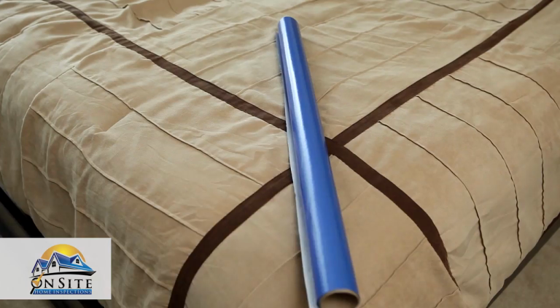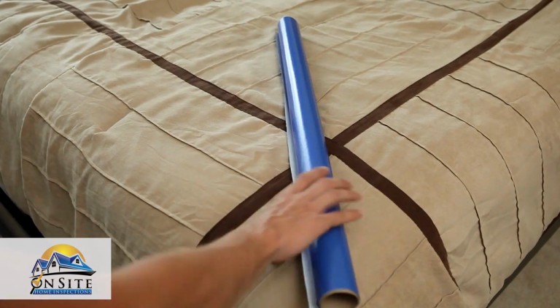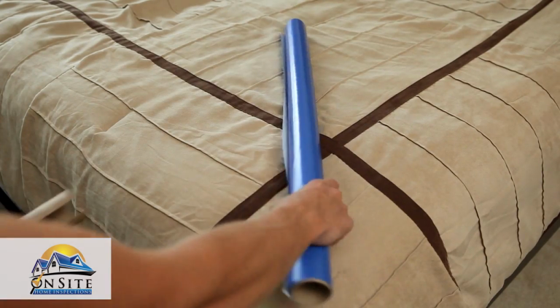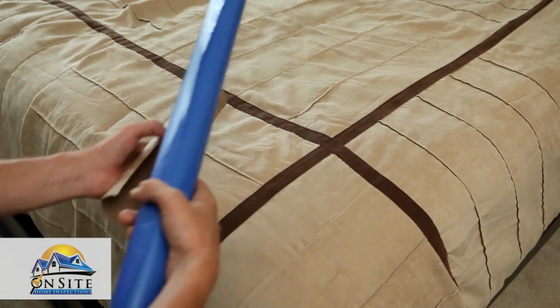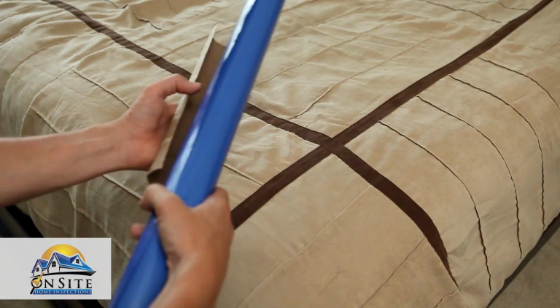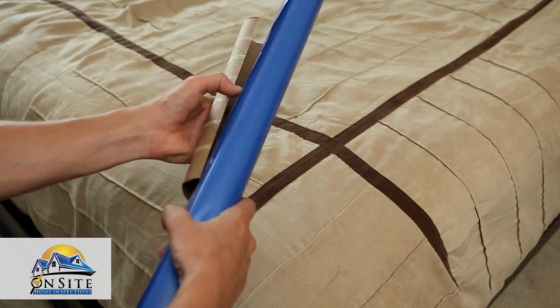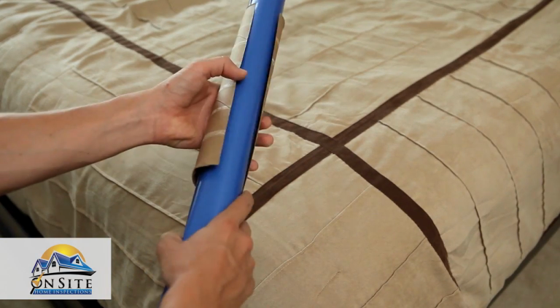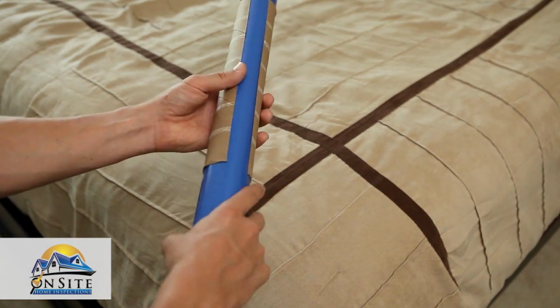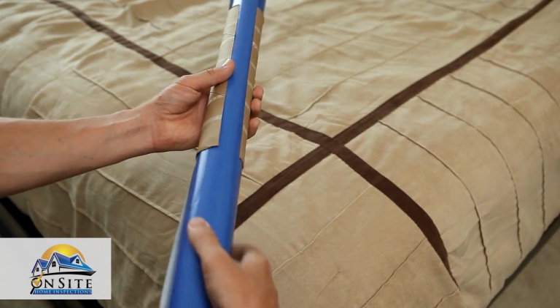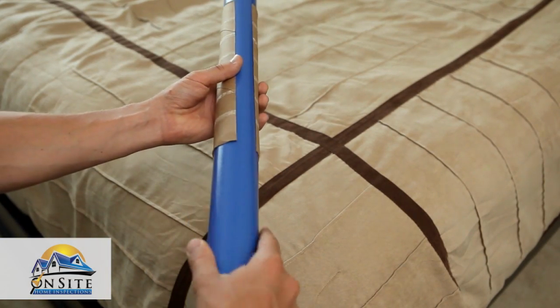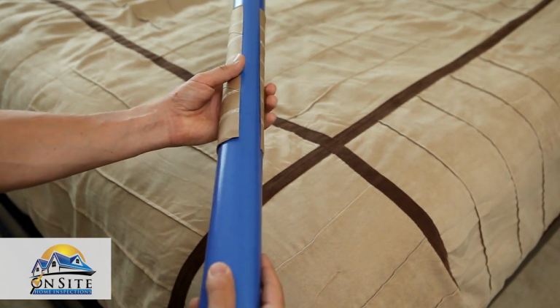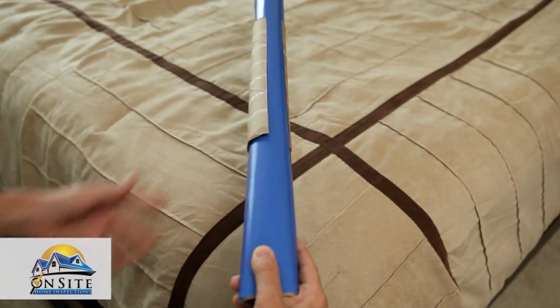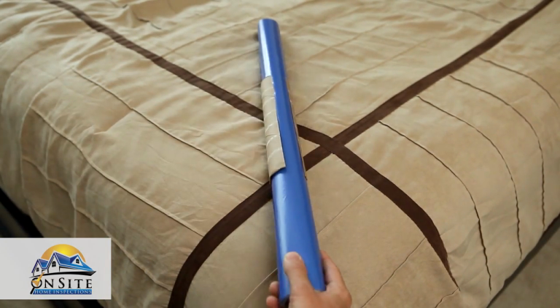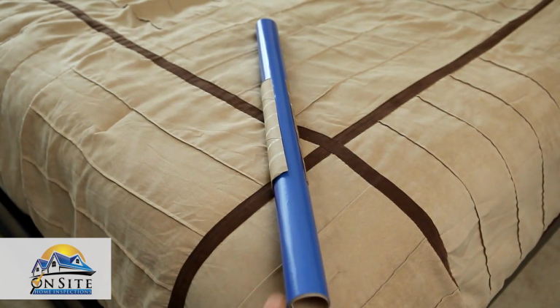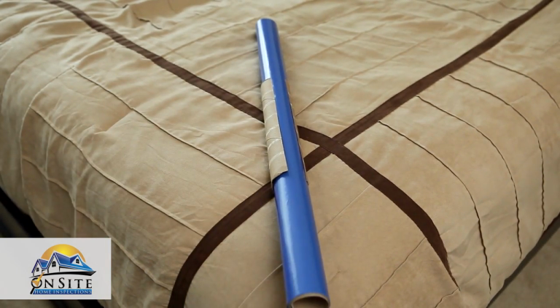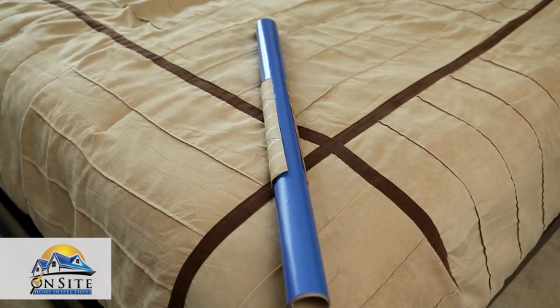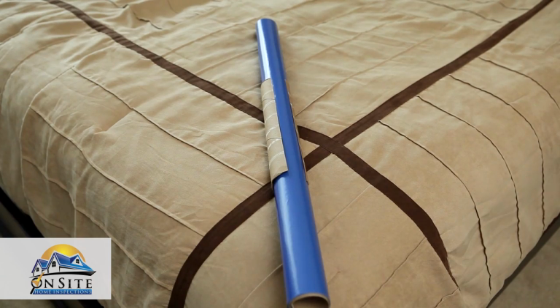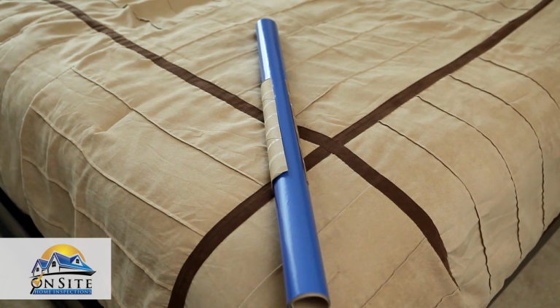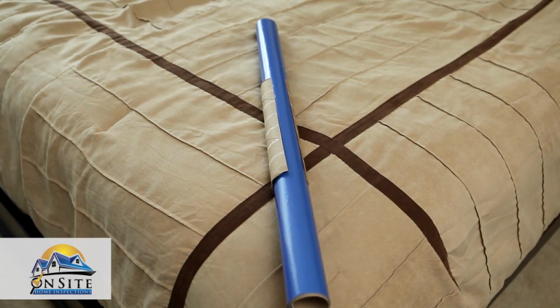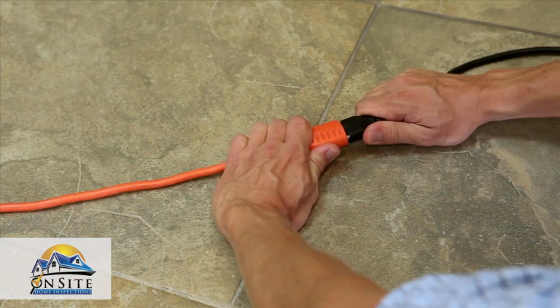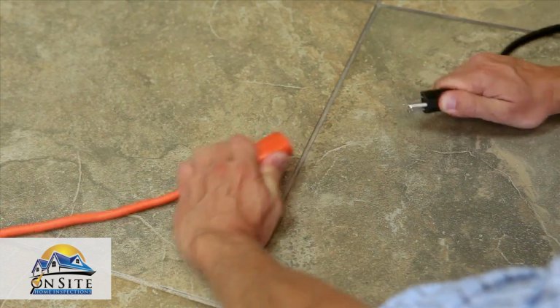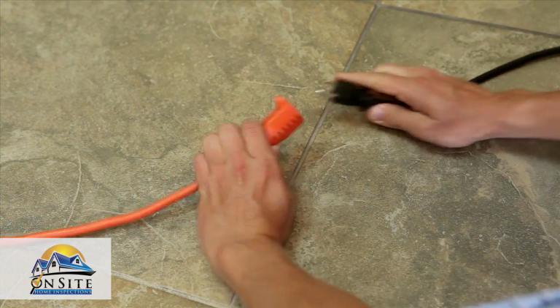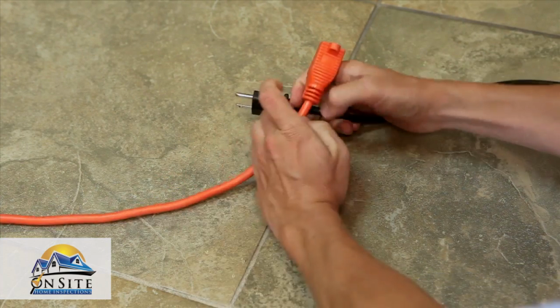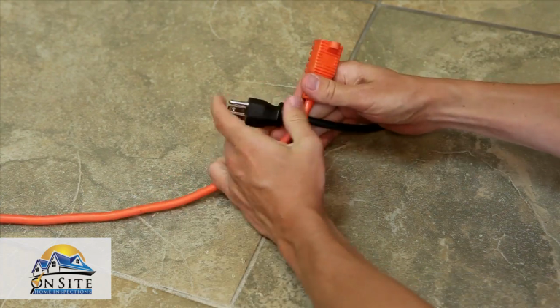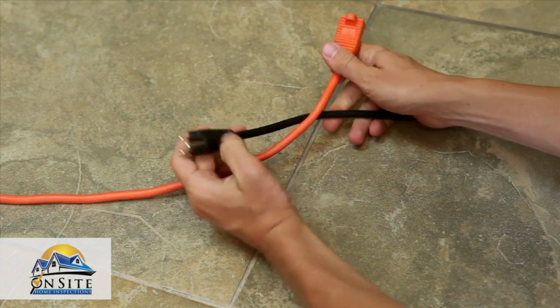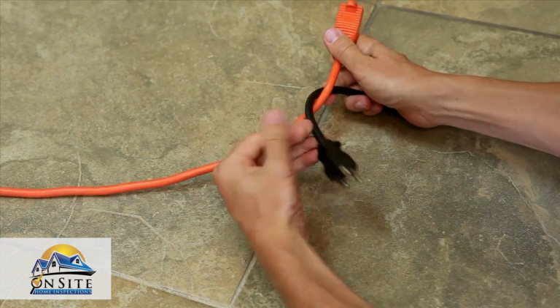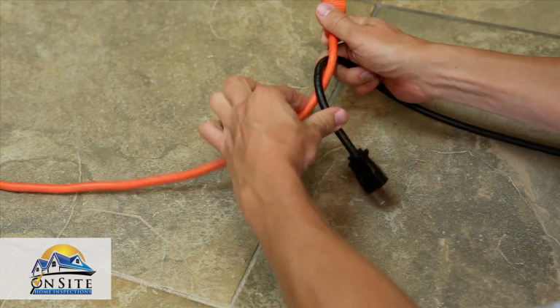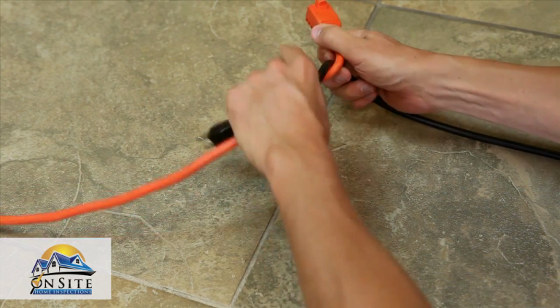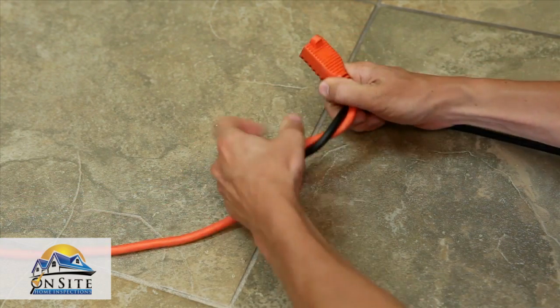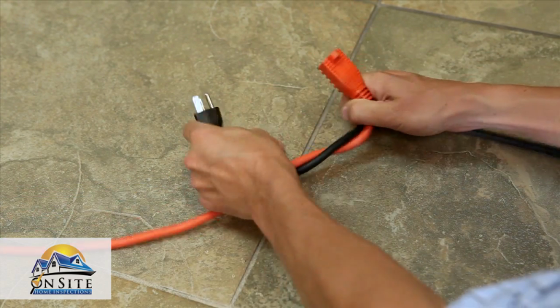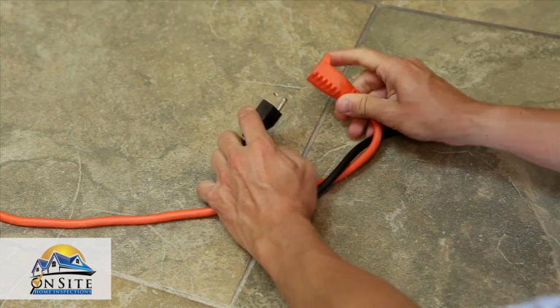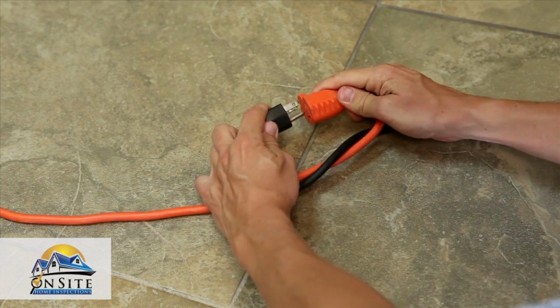Instead of throwing away old toilet paper and paper towel rolls, use them to keep wrapping paper from unrolling. To keep extension cords from unplugging during use, tie a simple, loose knot.